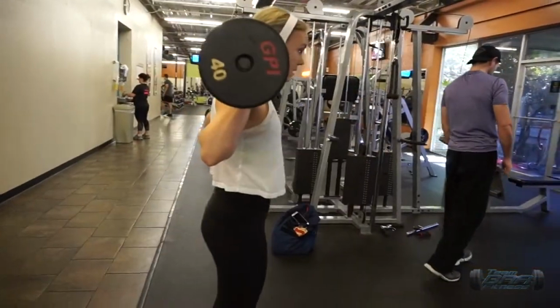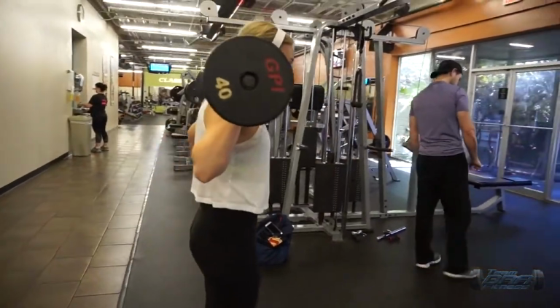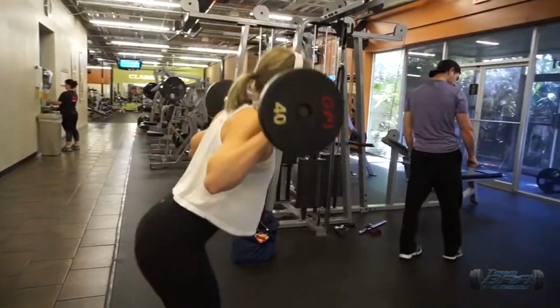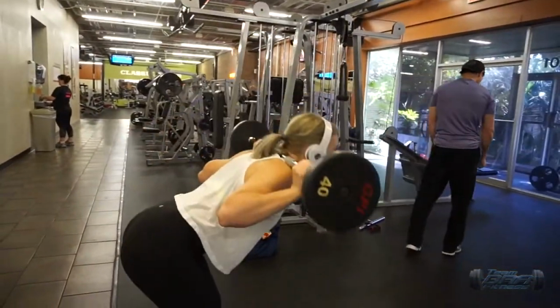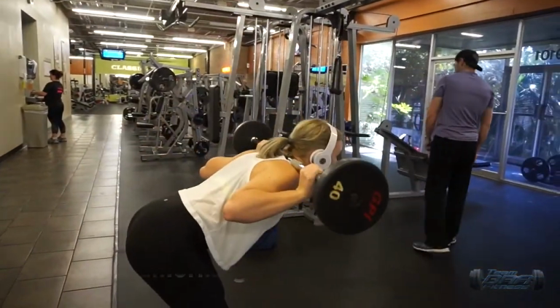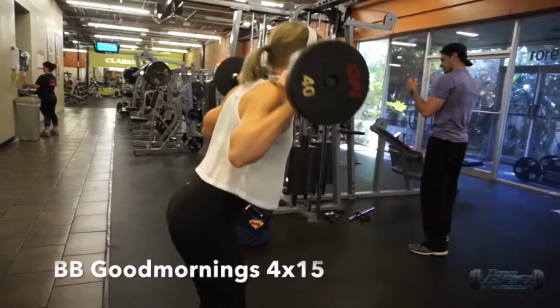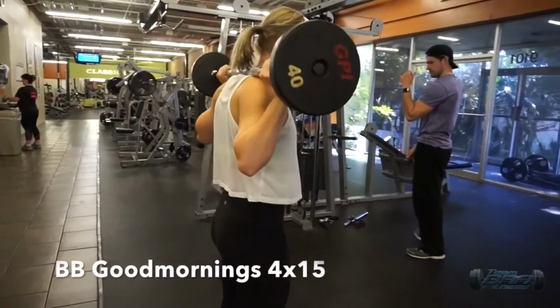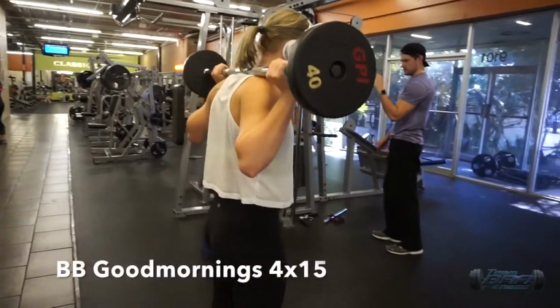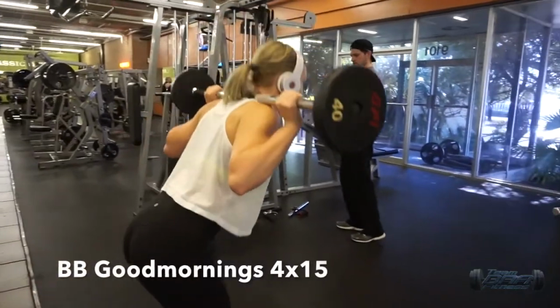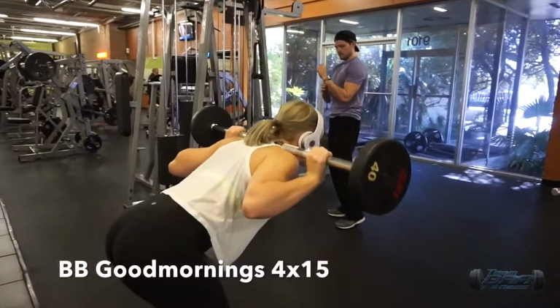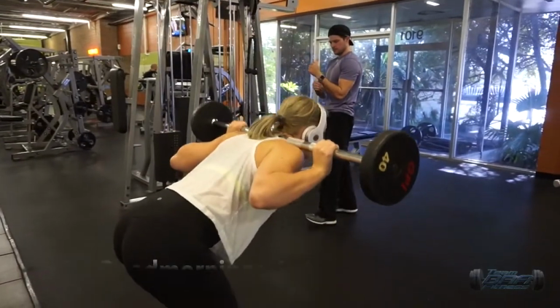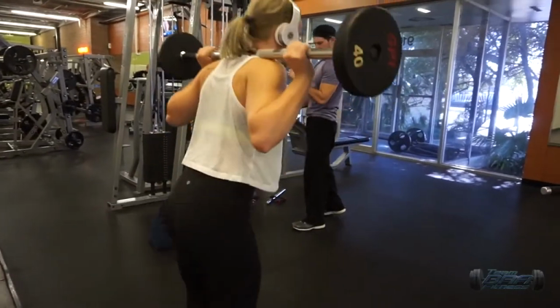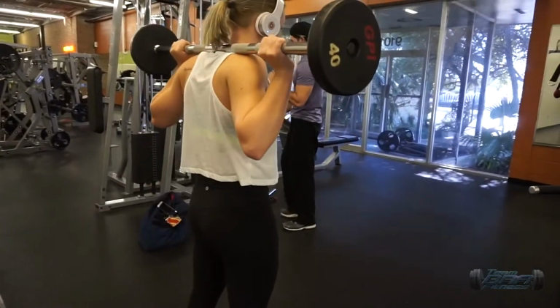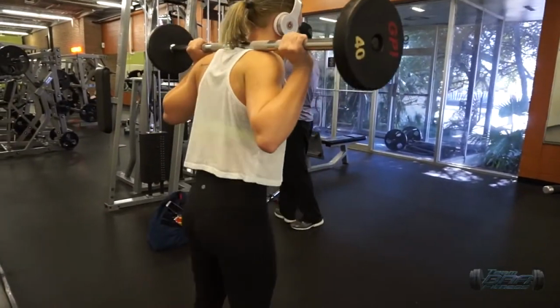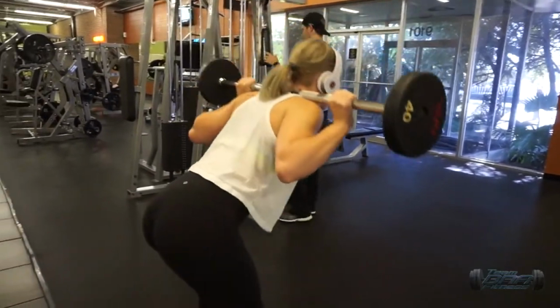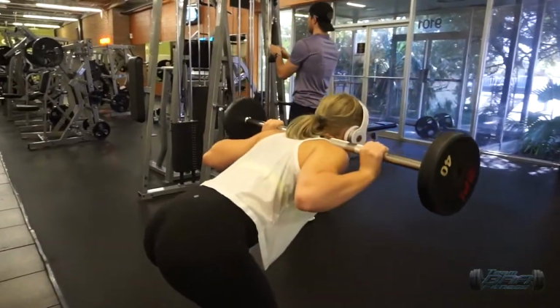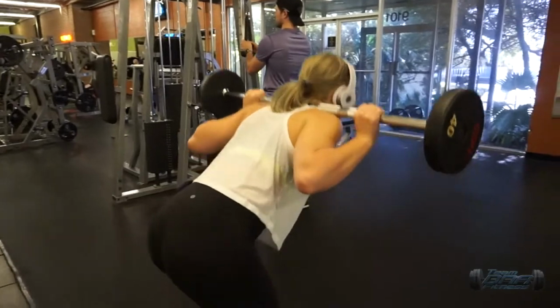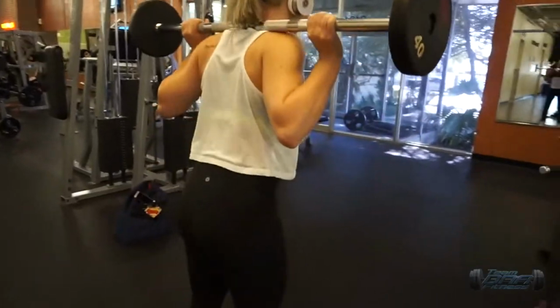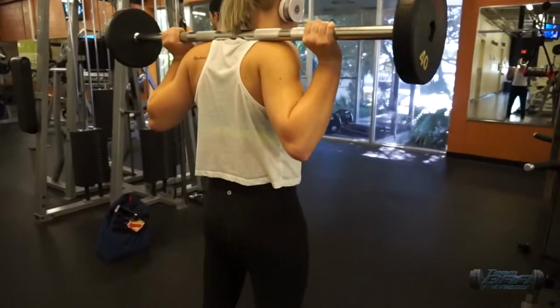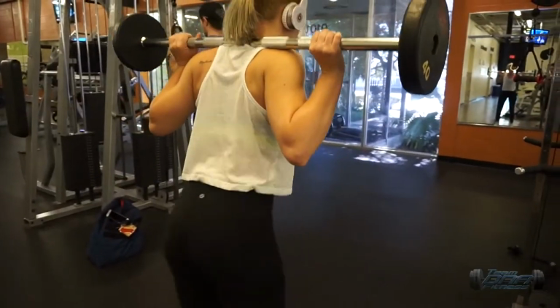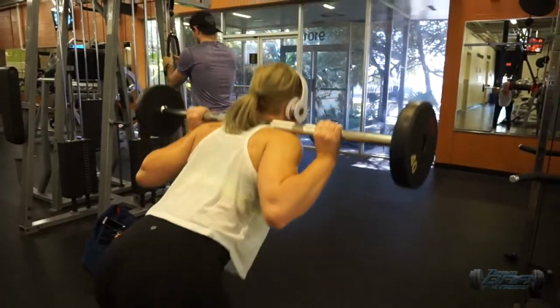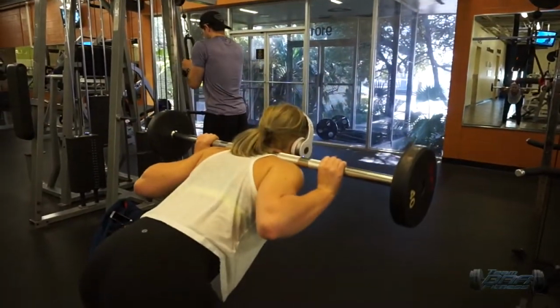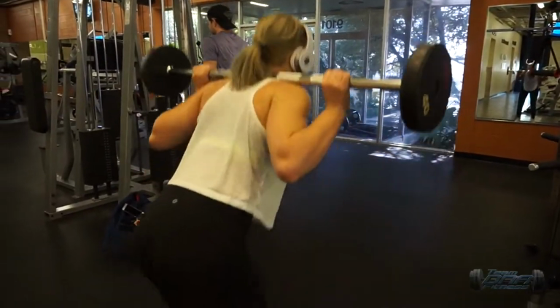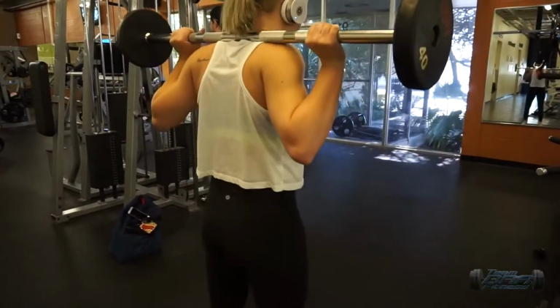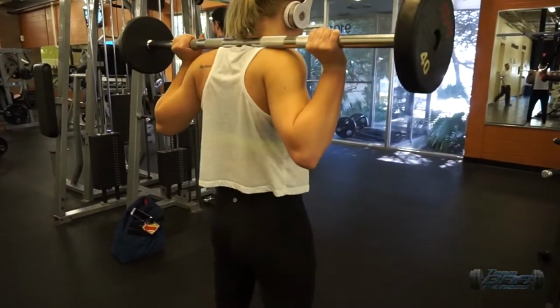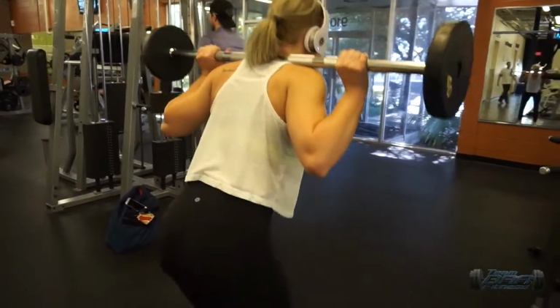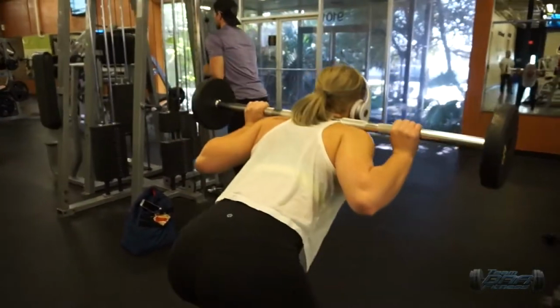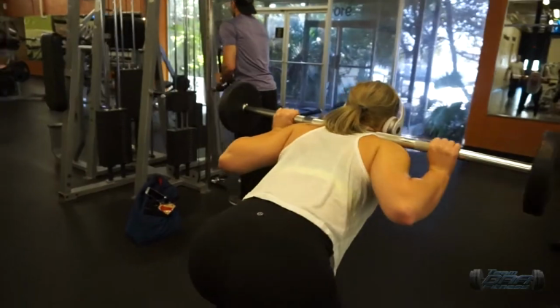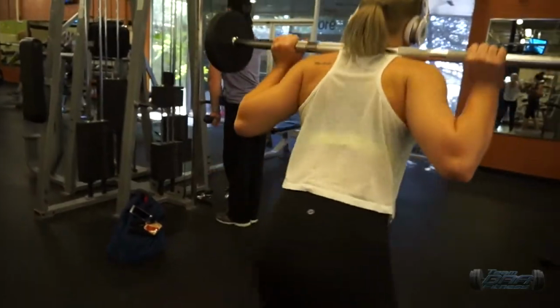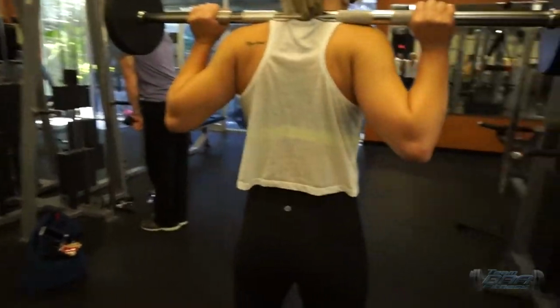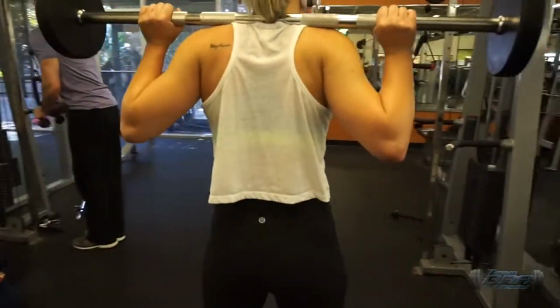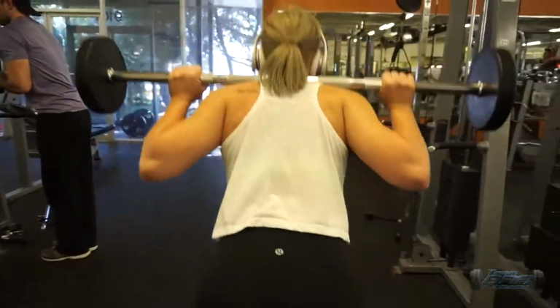We supersetted the lat pulldowns with barbell good mornings. The key here is to do a hip hinge — send your hips back with knees slightly bent, go until you feel it, and then get a little glute squeeze at the top.